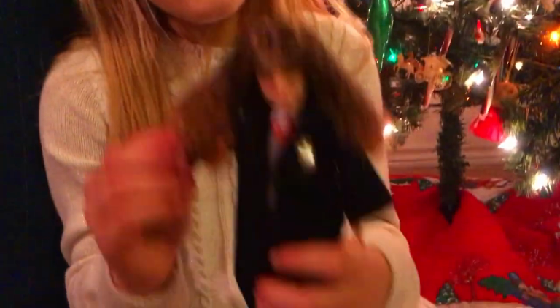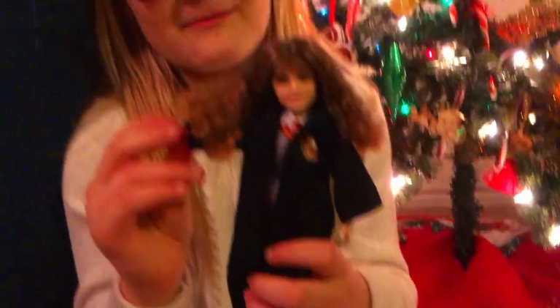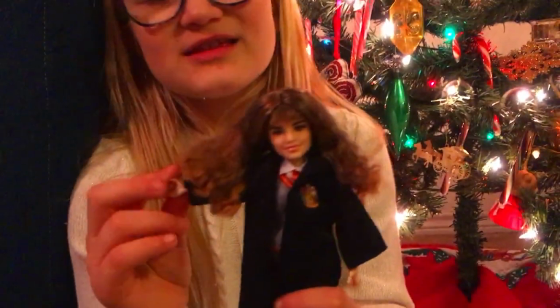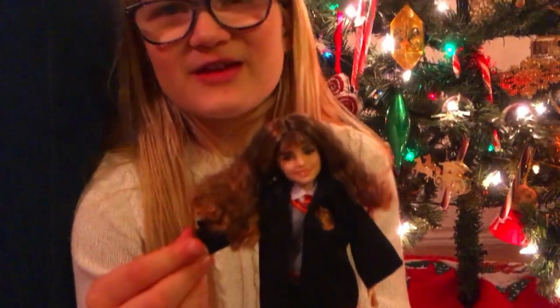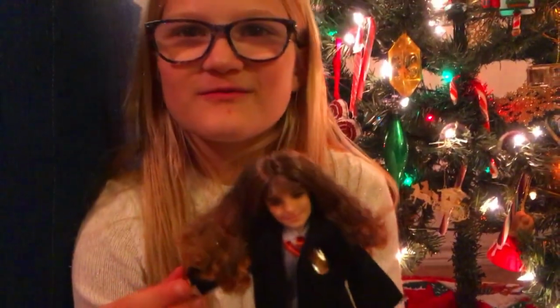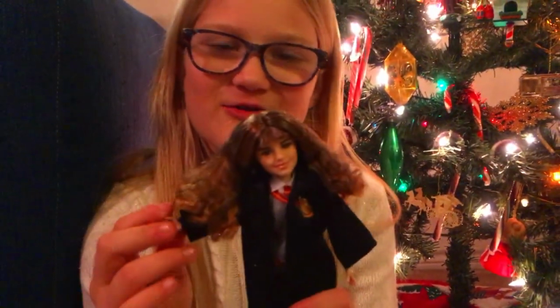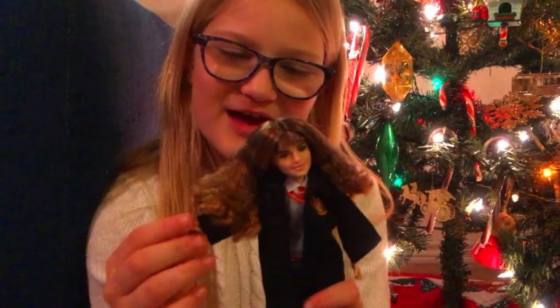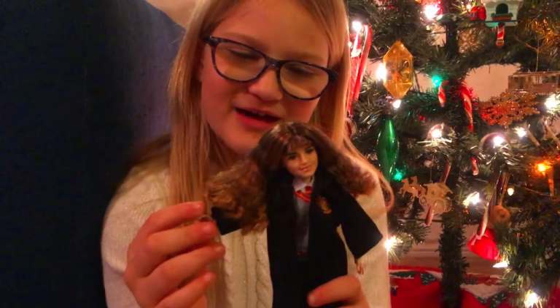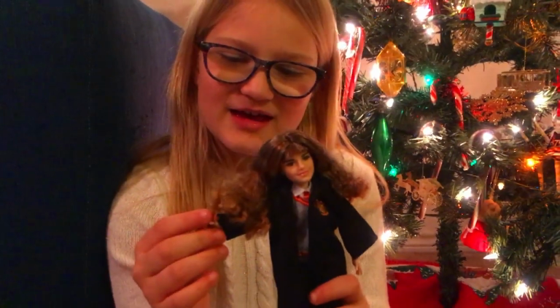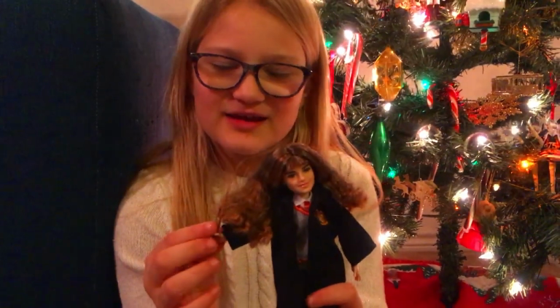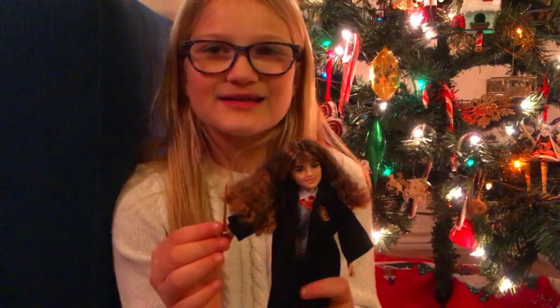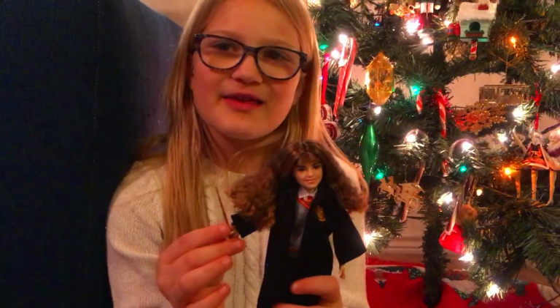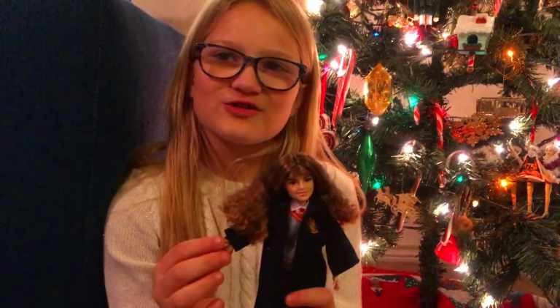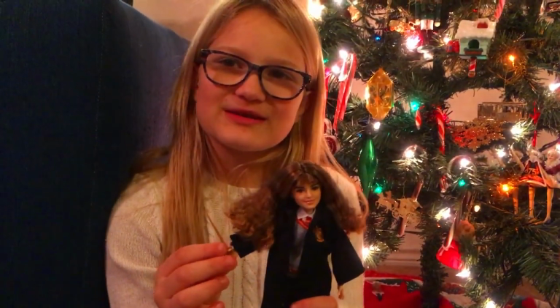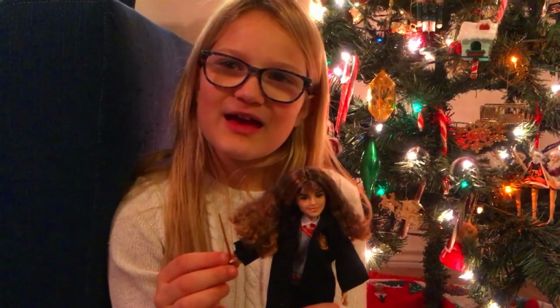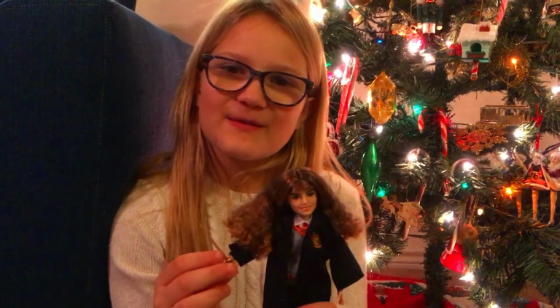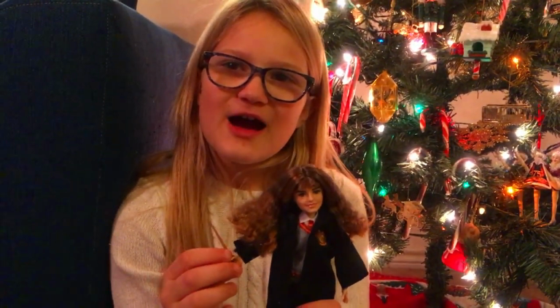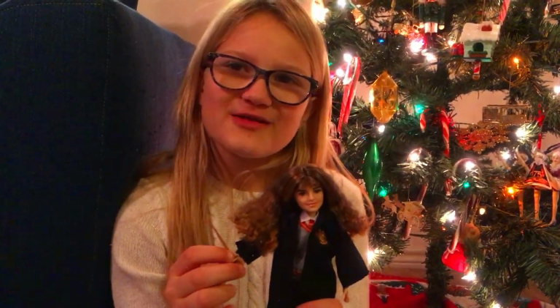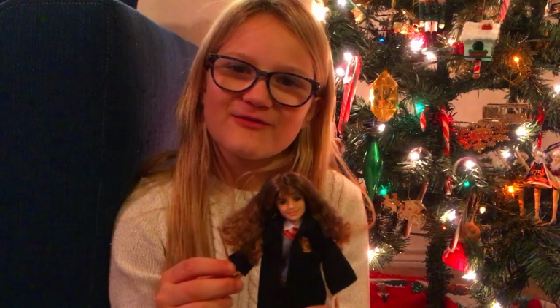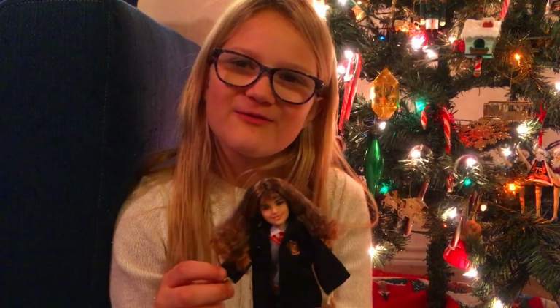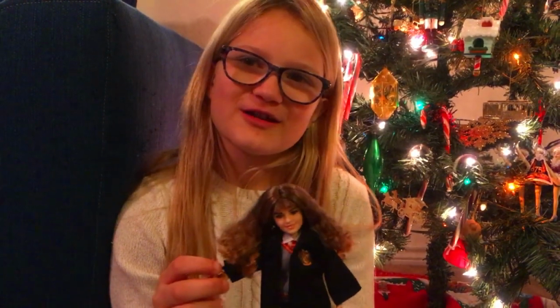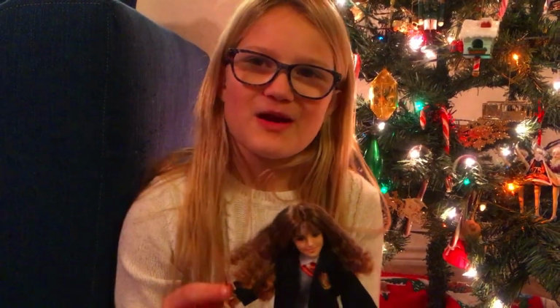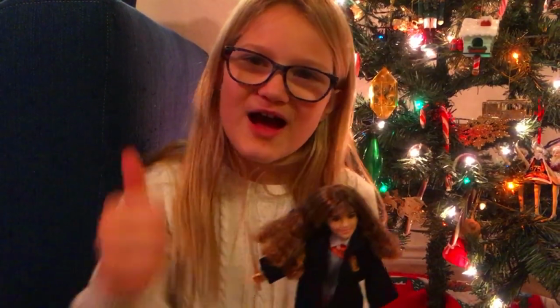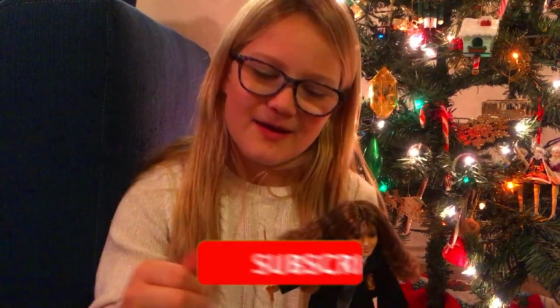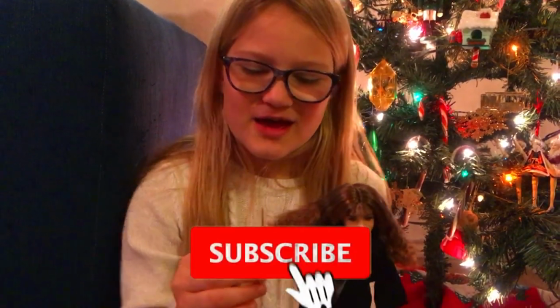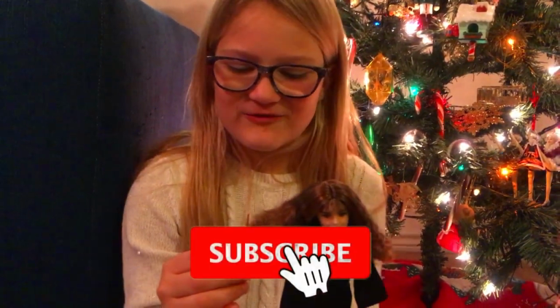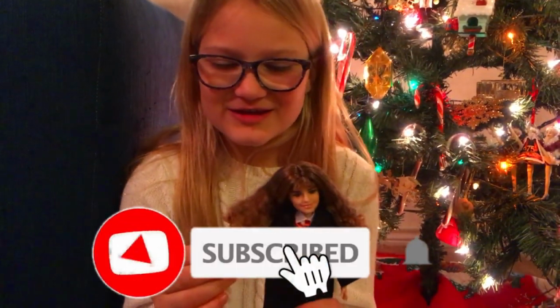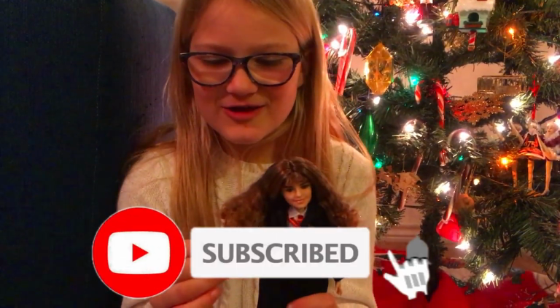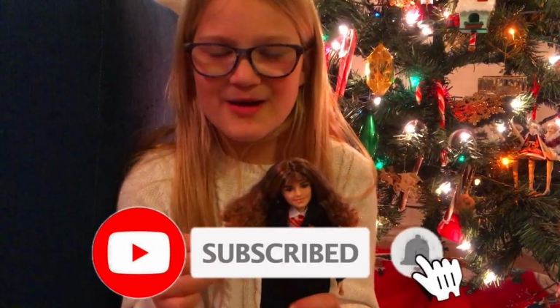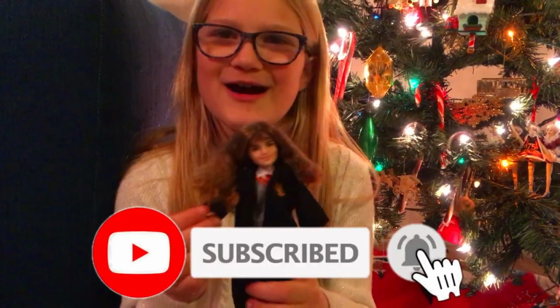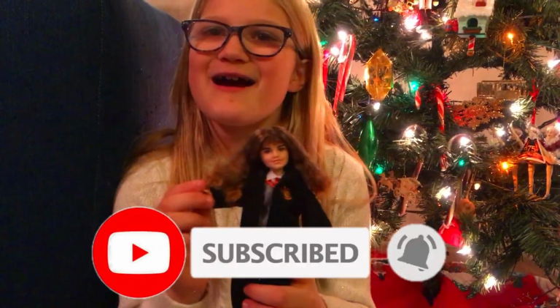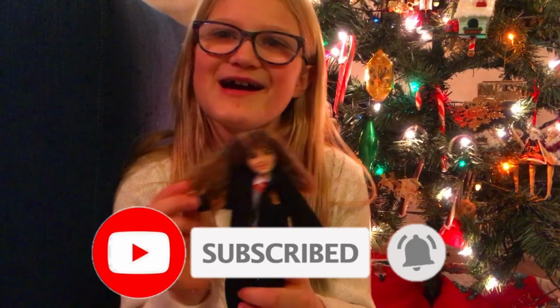Well, I'm gonna end this video, so bye guys! See you next time on Adventures with AMP. I hope you liked this video — make sure you give us a big thumbs up and don't forget to subscribe. Bye bye!